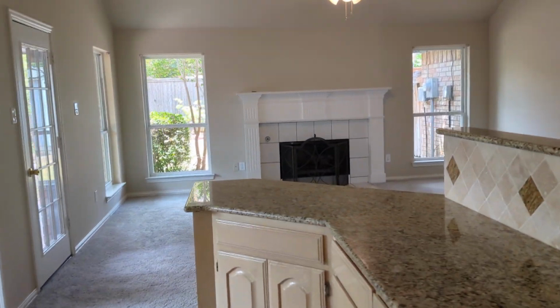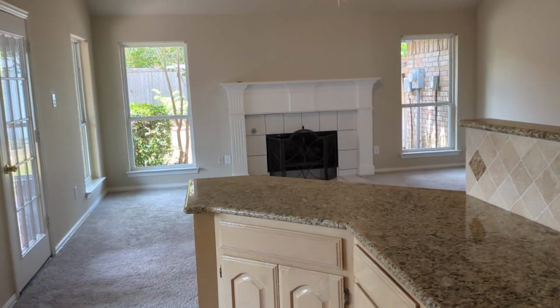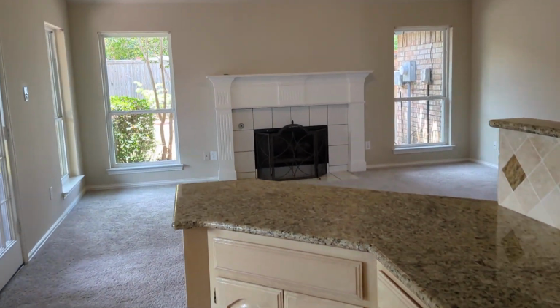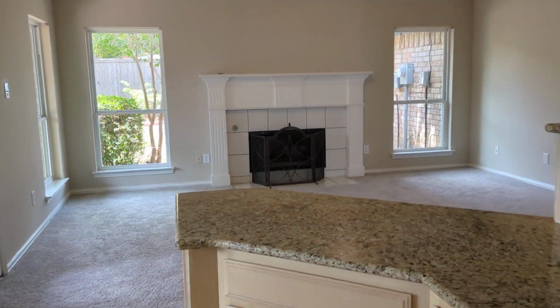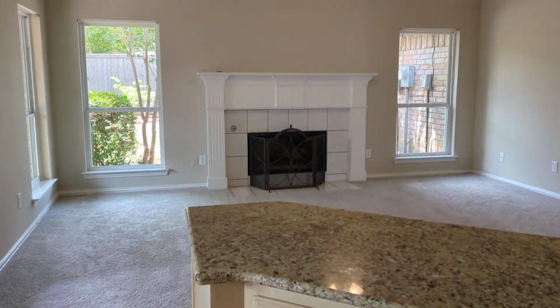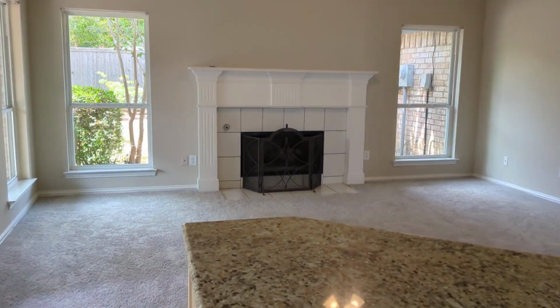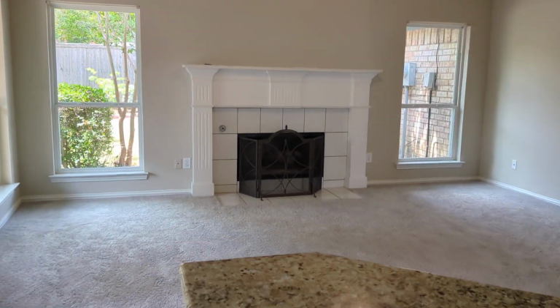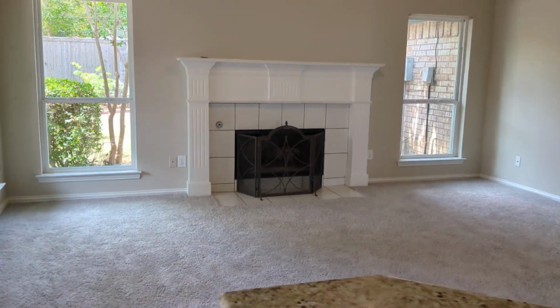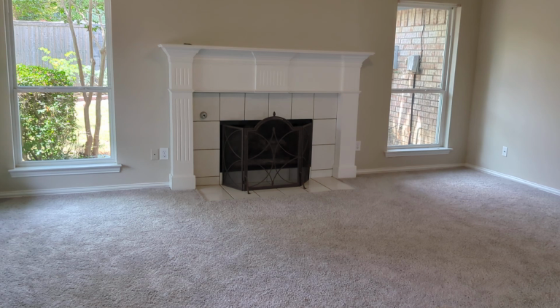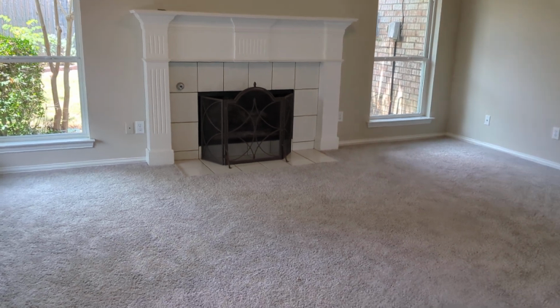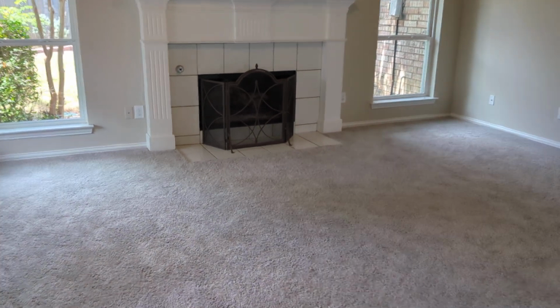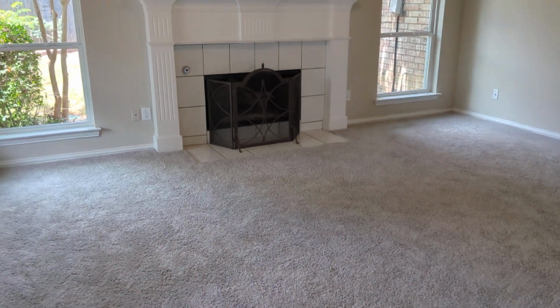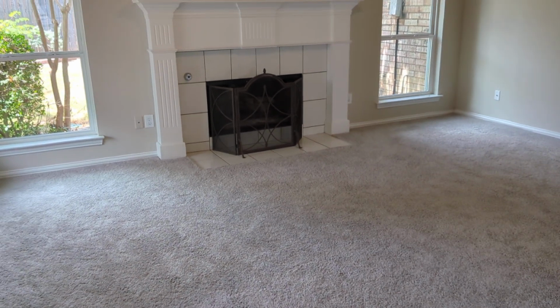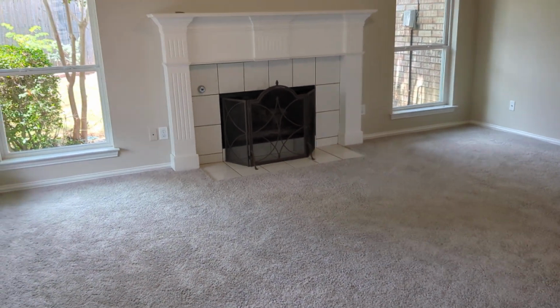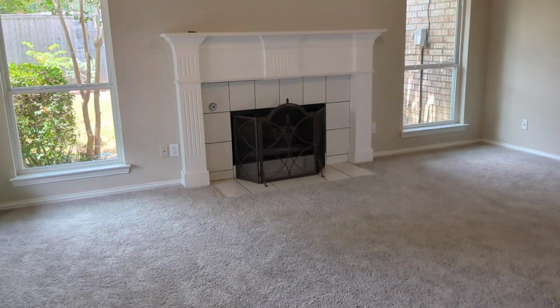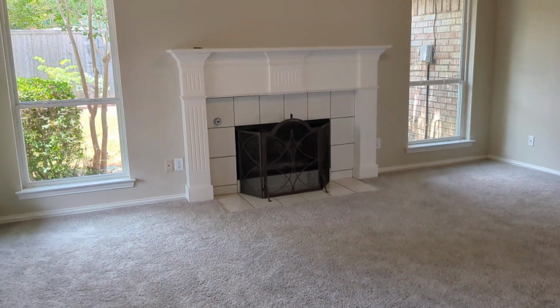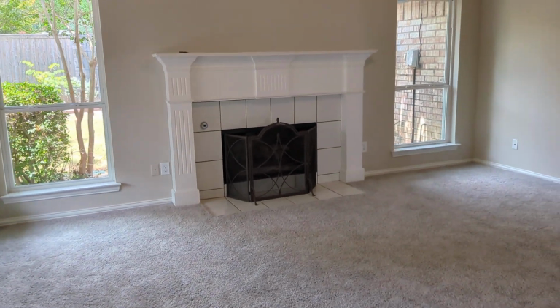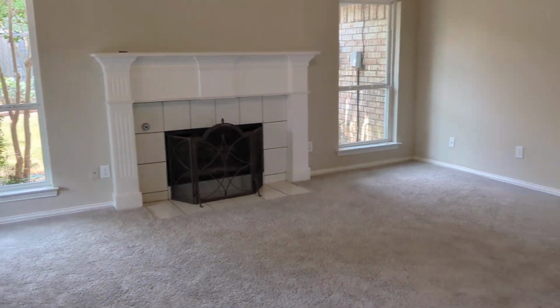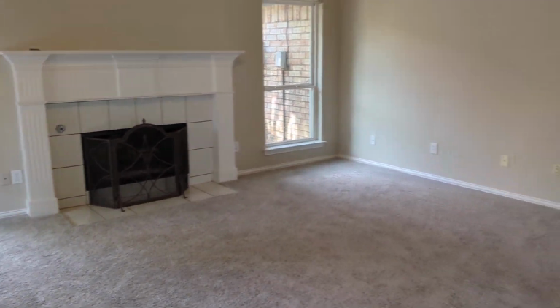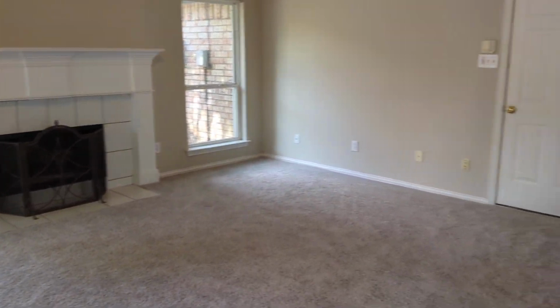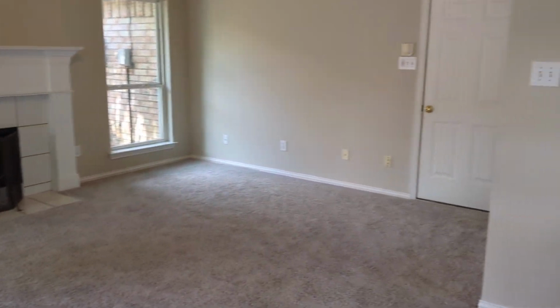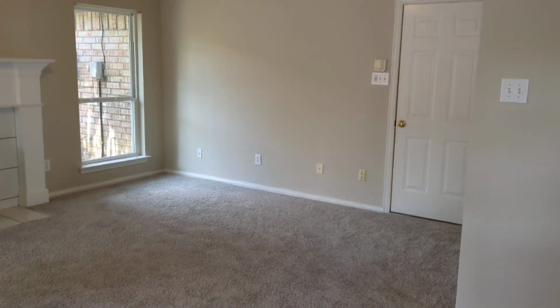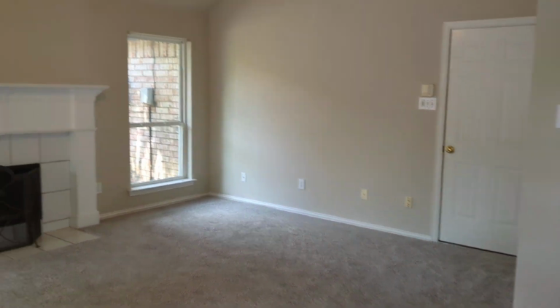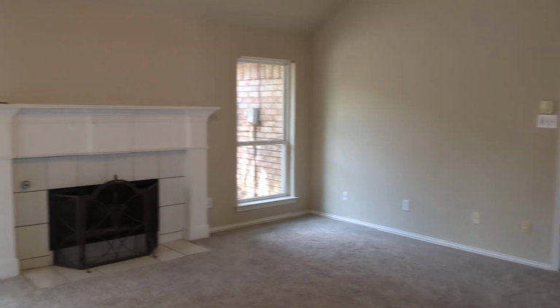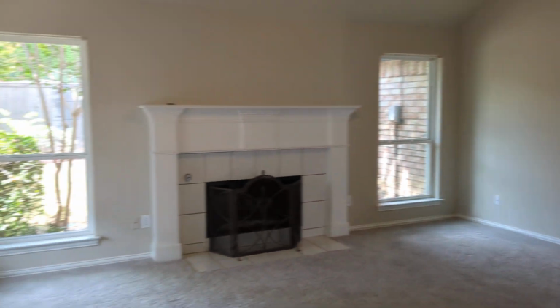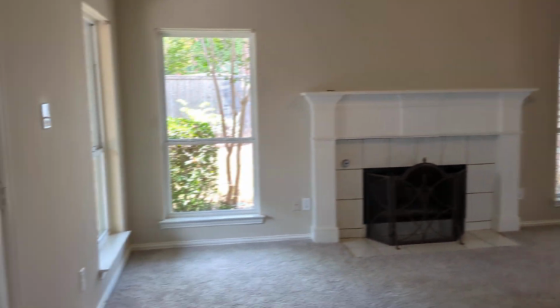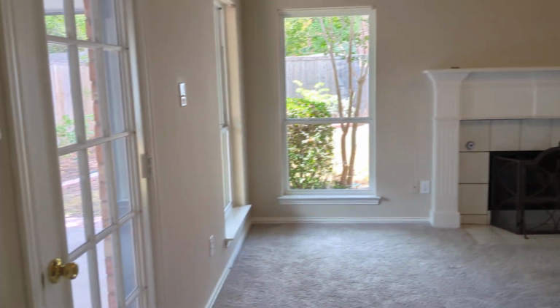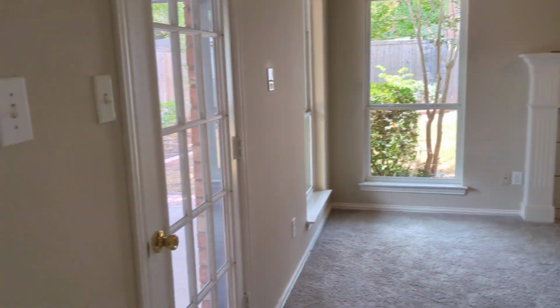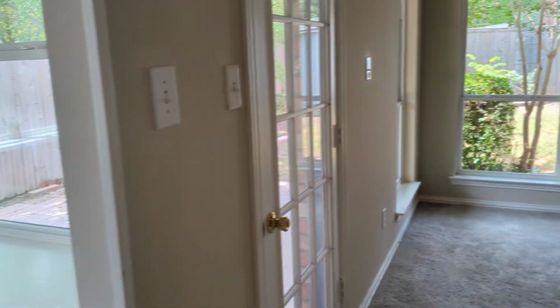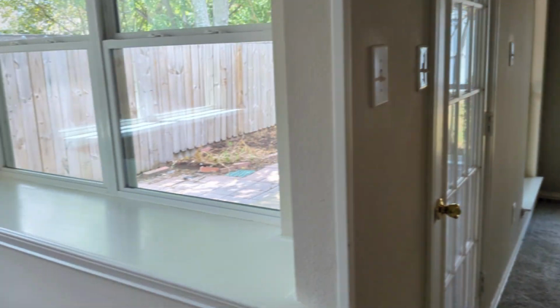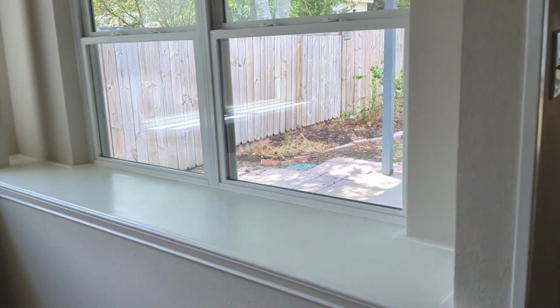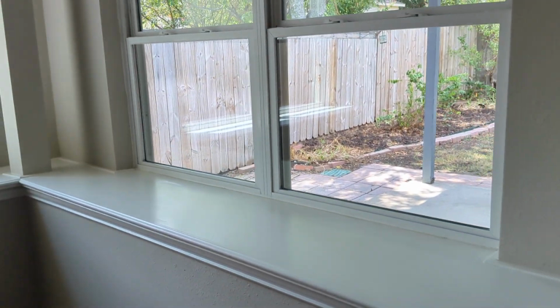And then you got this bar area. And then you got the family room with the gas fireplace. You have a patio outside.